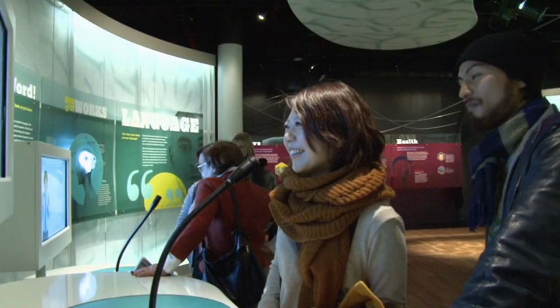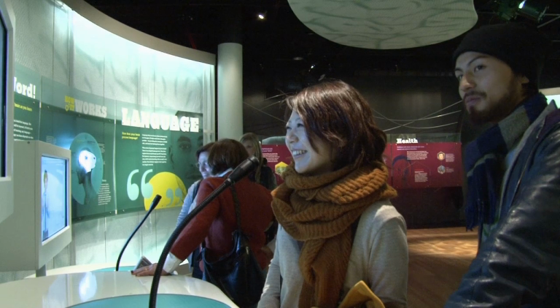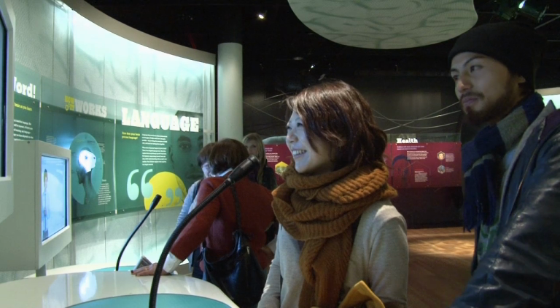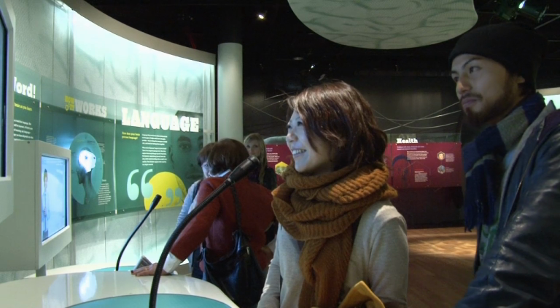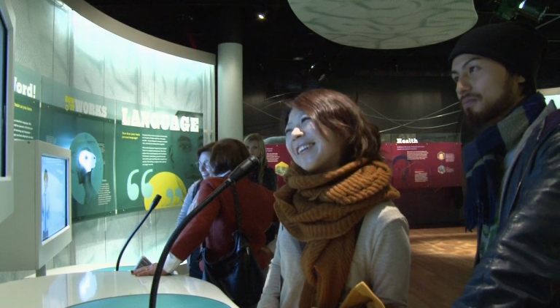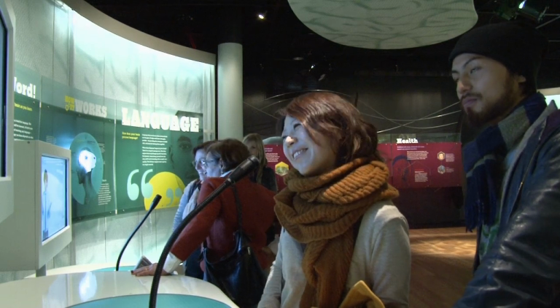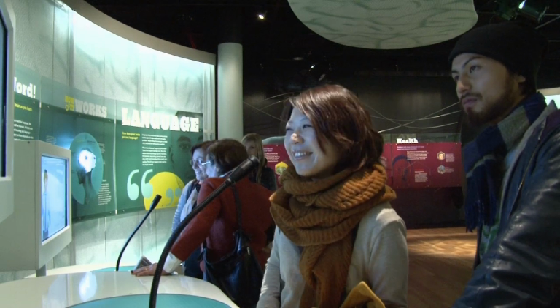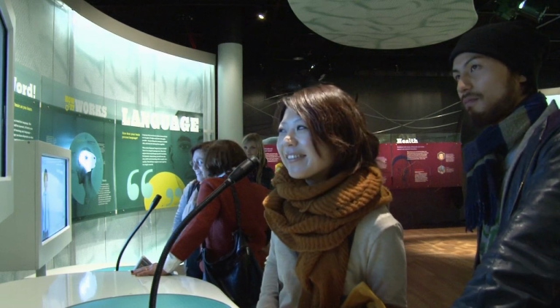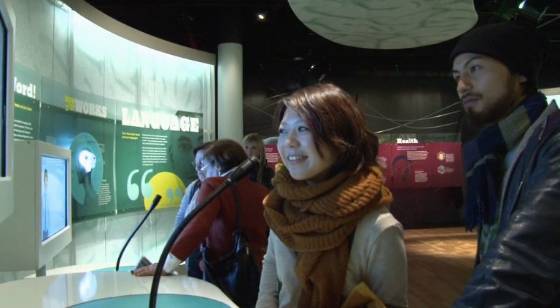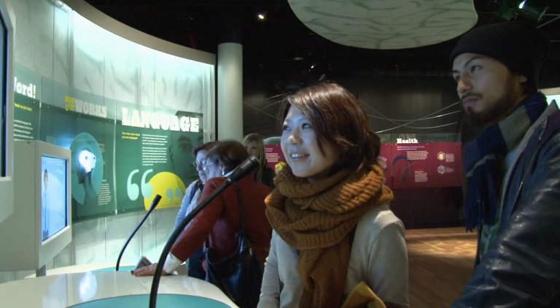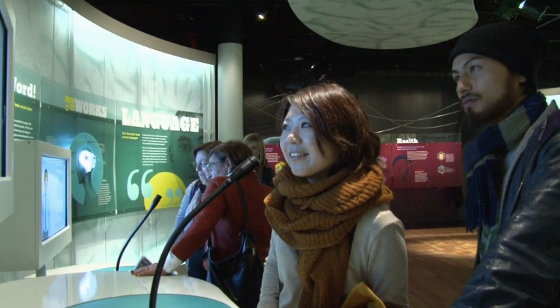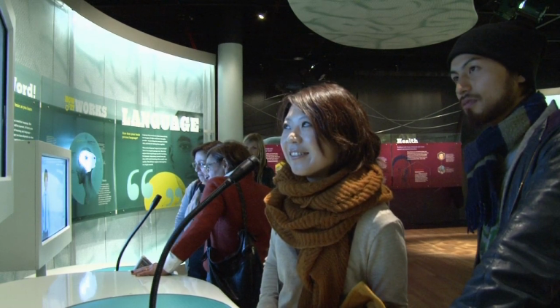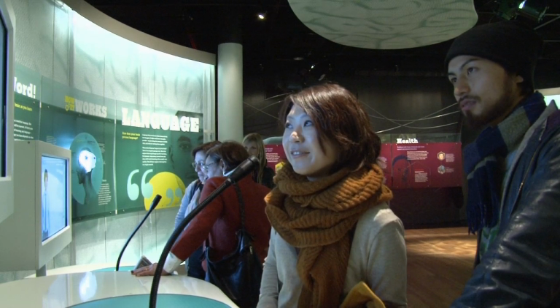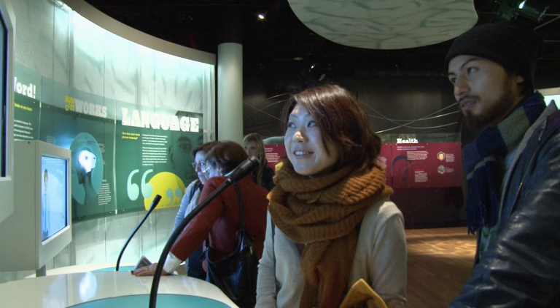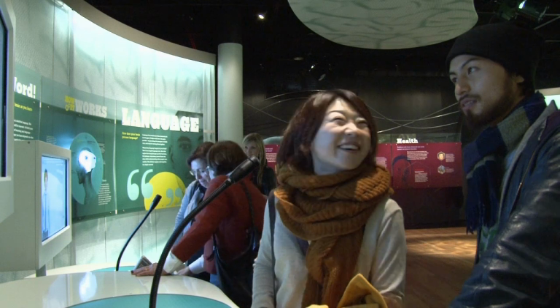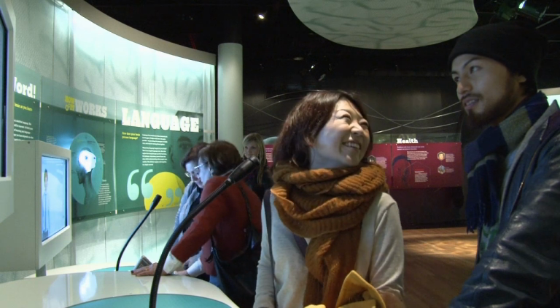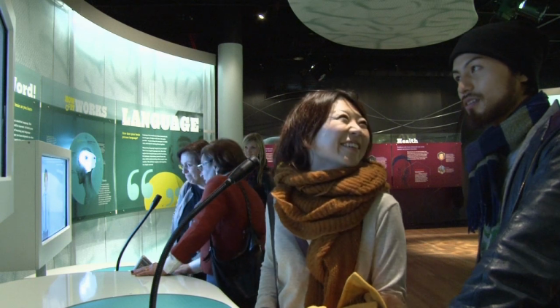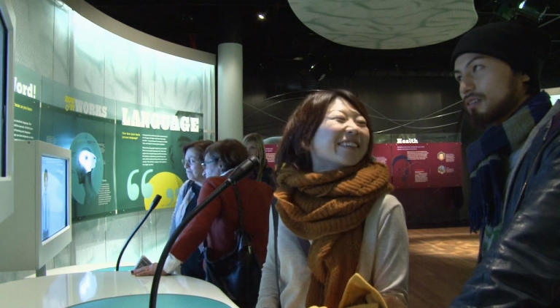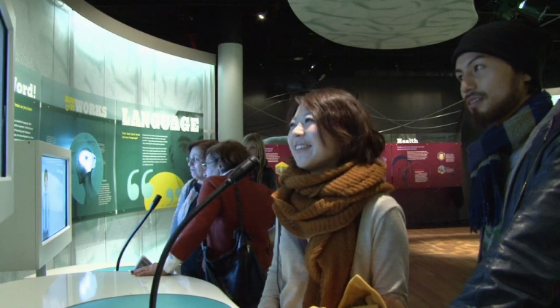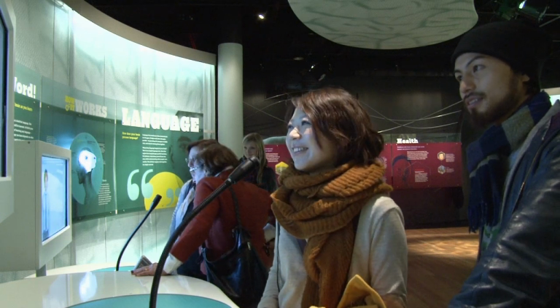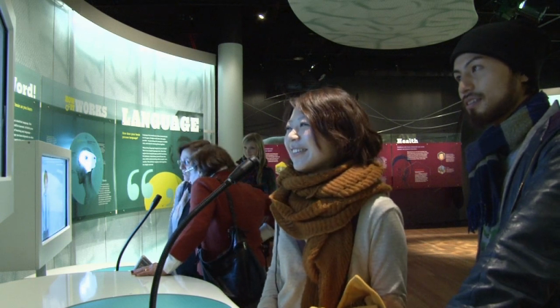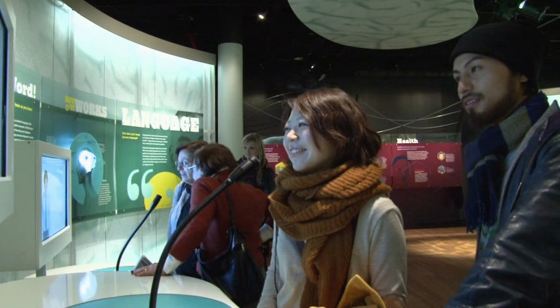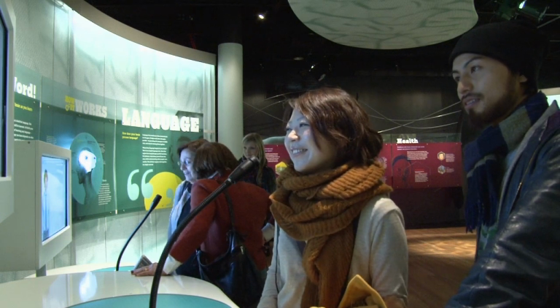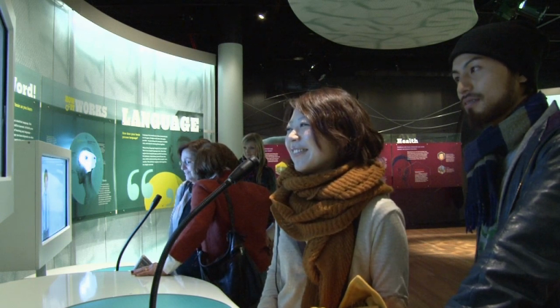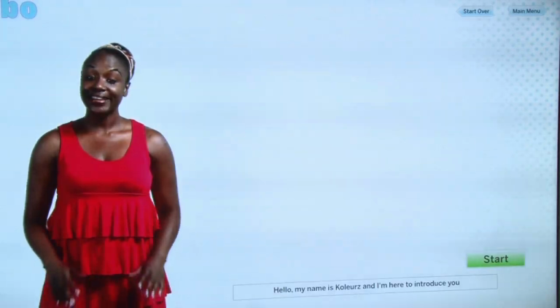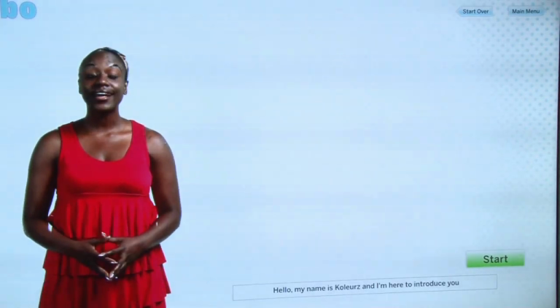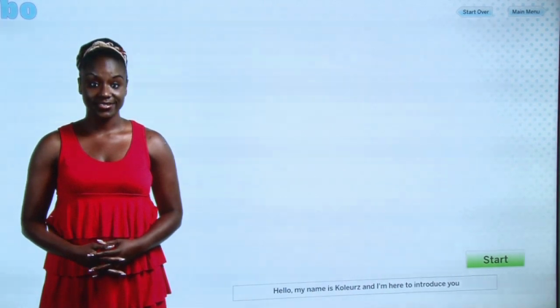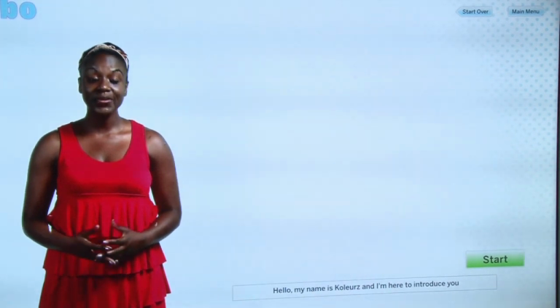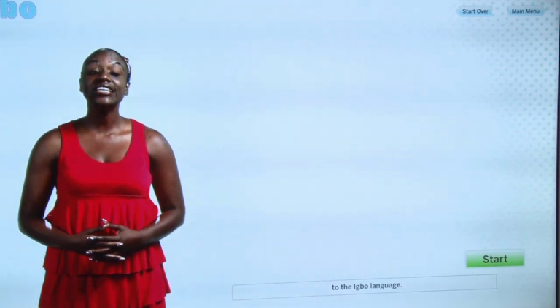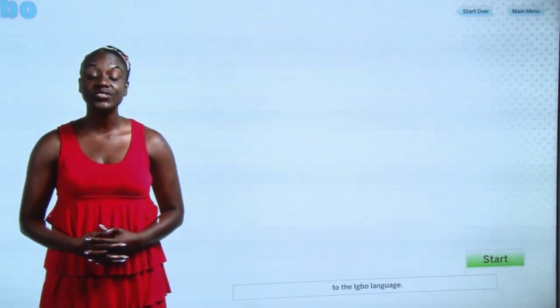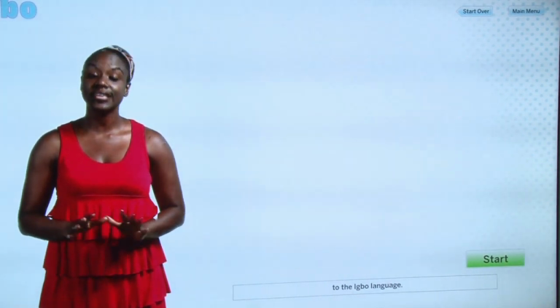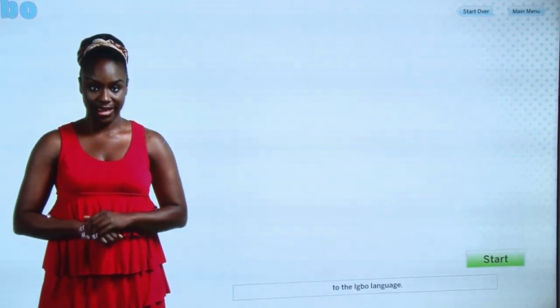One of the exhibits that we've developed to get the idea of language across is an exhibit that the visitor interacts with by speaking into a microphone, in different languages. My name is Cullors, and I'm here to introduce you to the Igbo language.